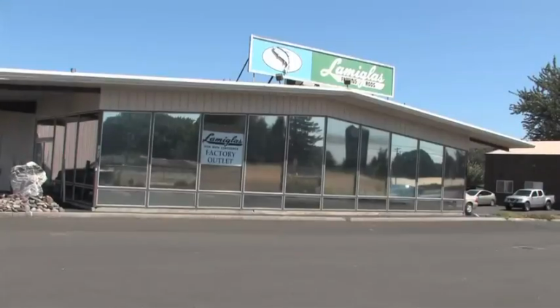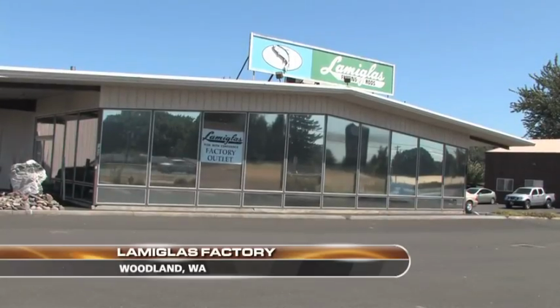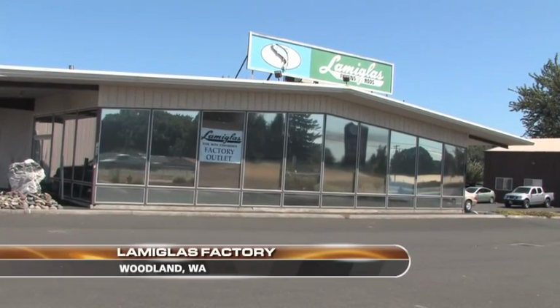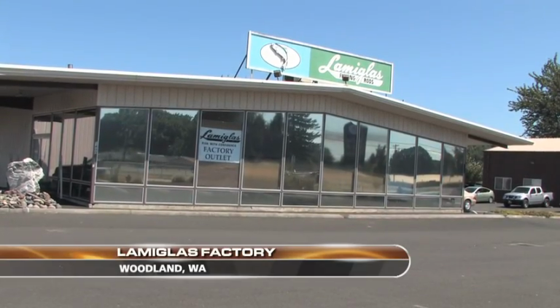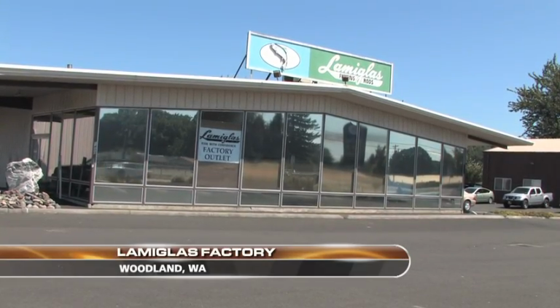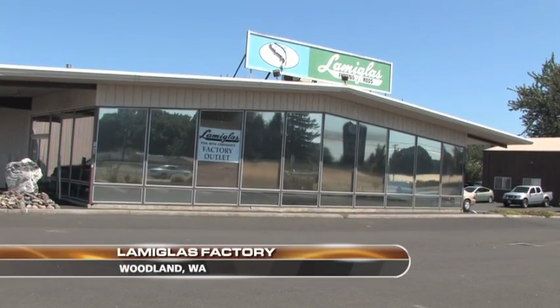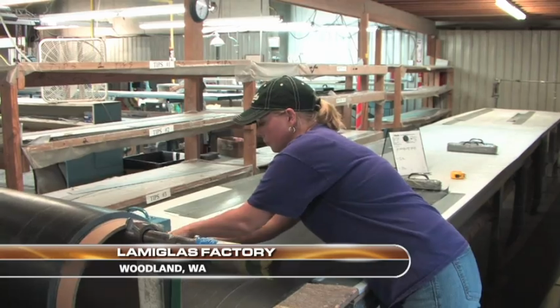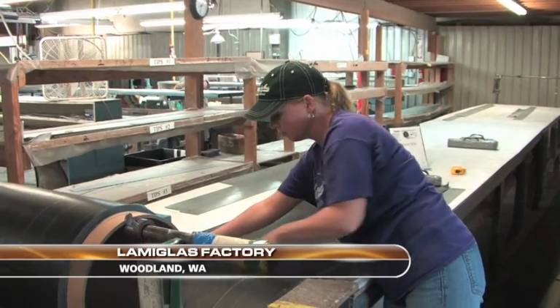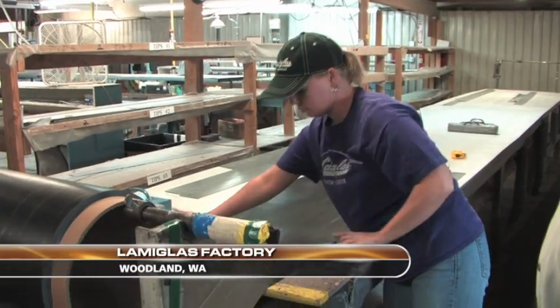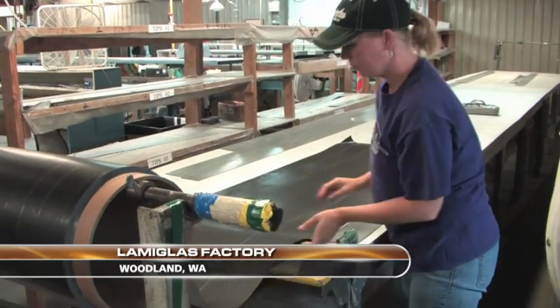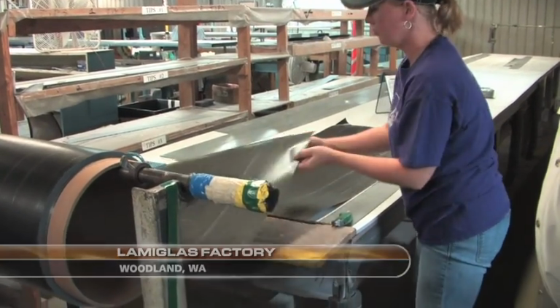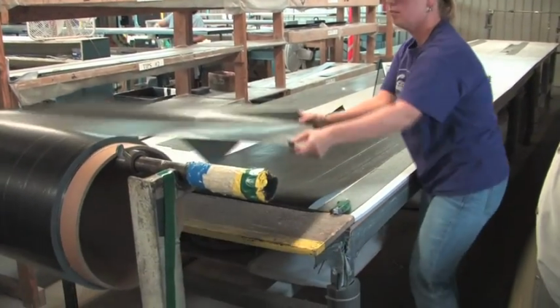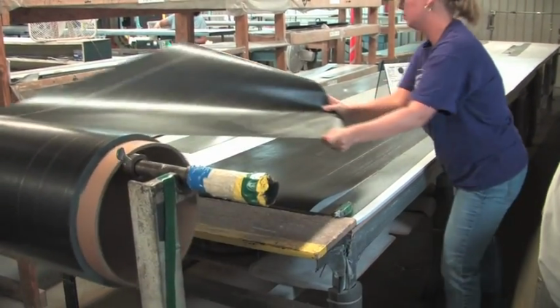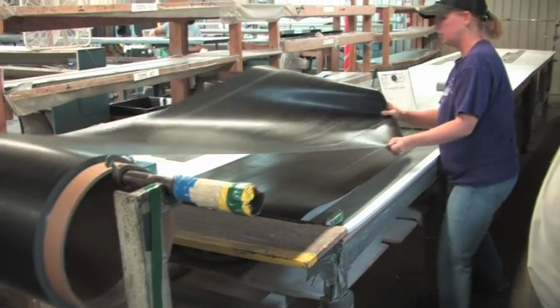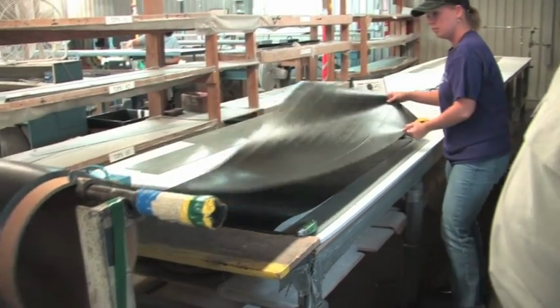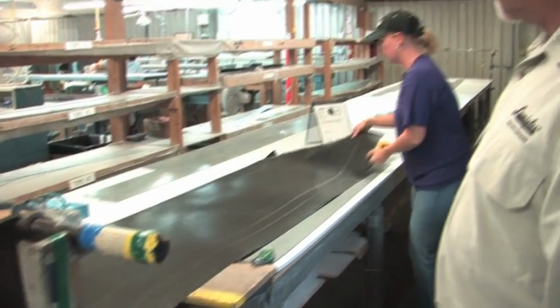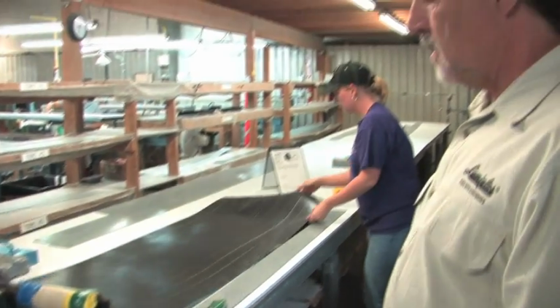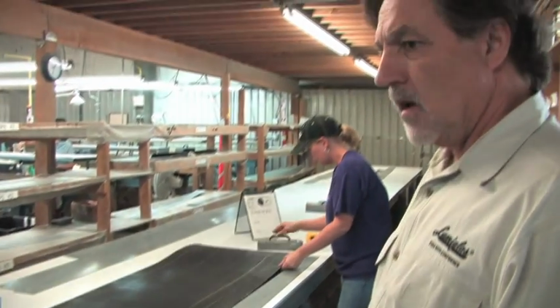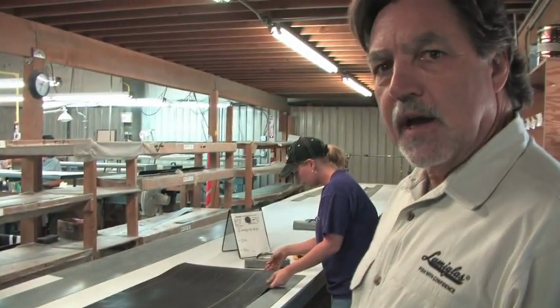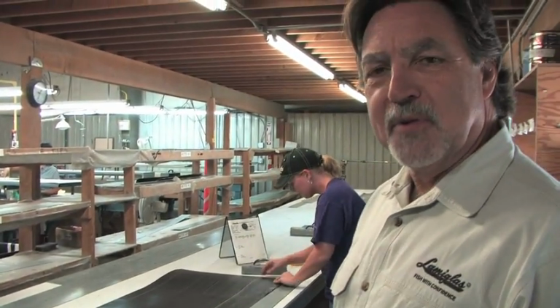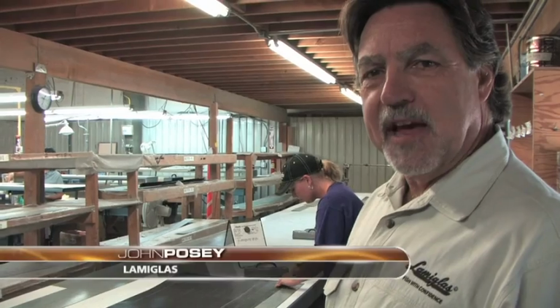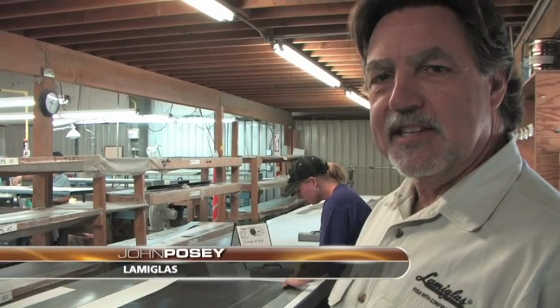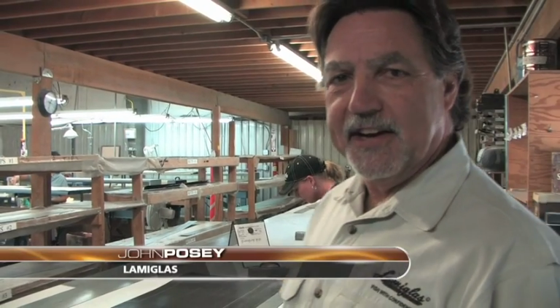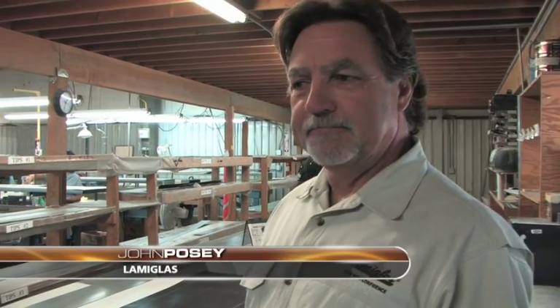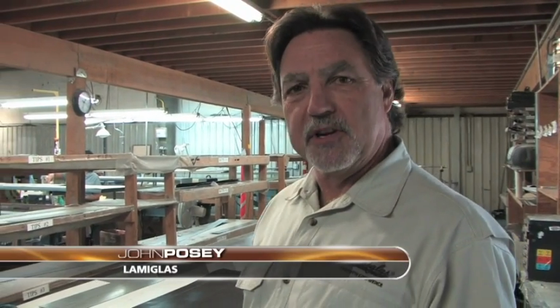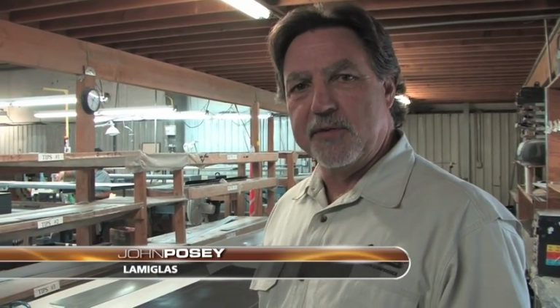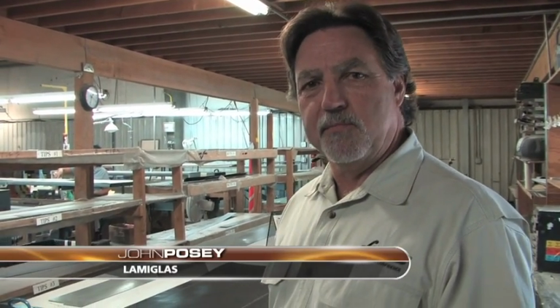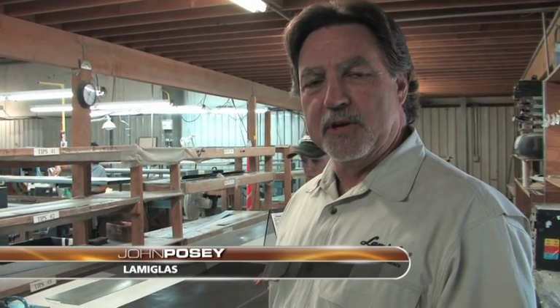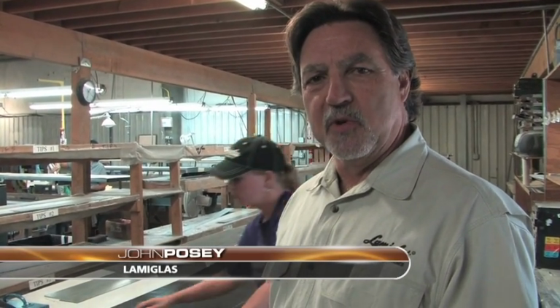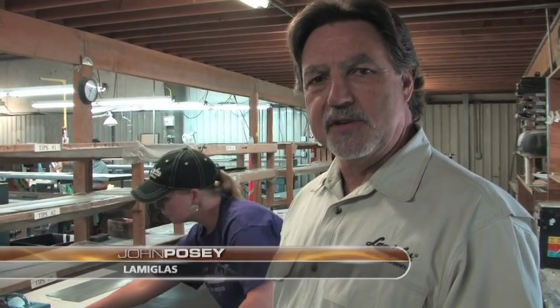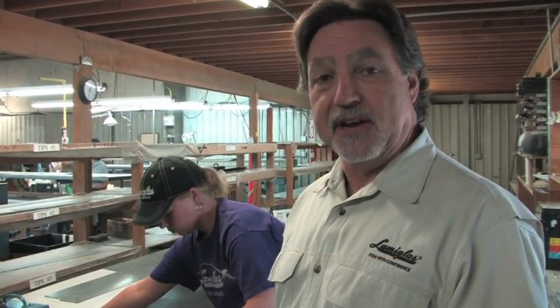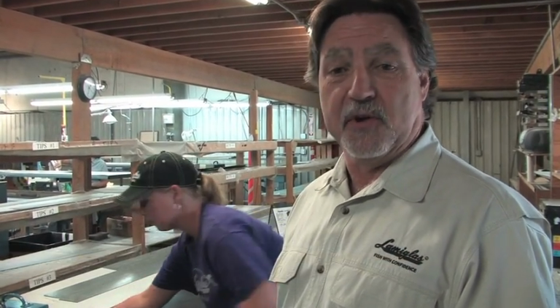While most fishing rods are made overseas, Lamiglas, an industry leader for over 60 years, continues to build rods right here in Woodland, Washington. I'm John Posey with Lamiglas, and I just wanted to show you what we do here in Woodland, Washington to make a fishing rod.